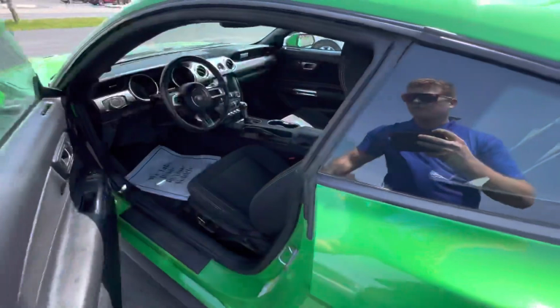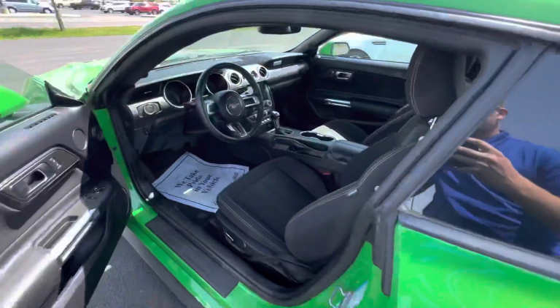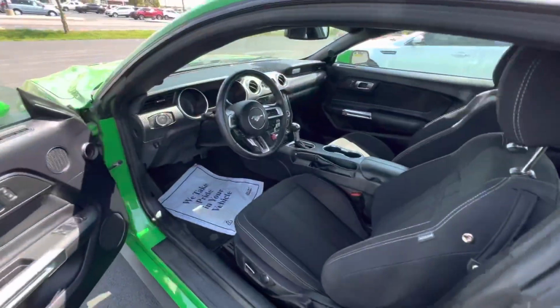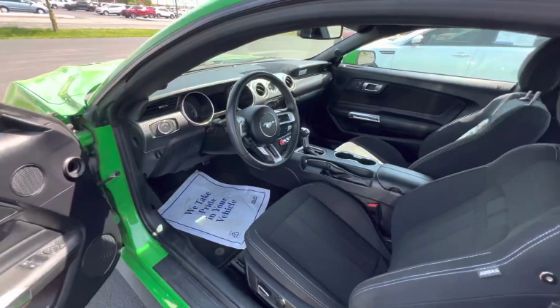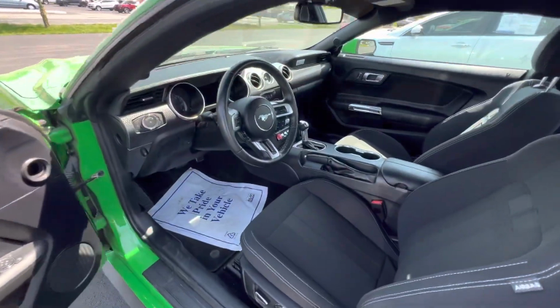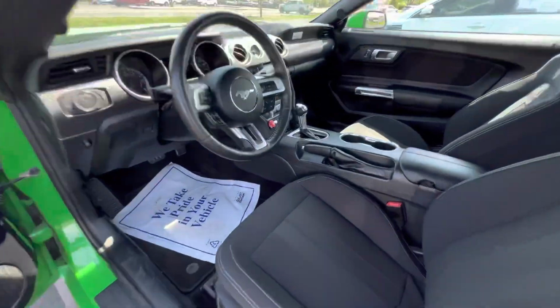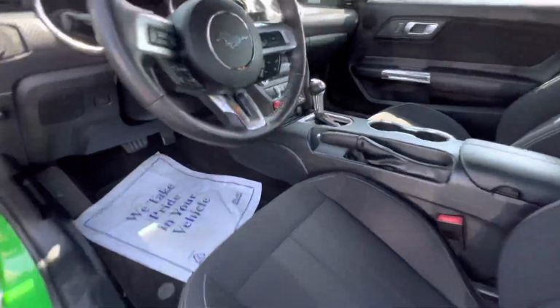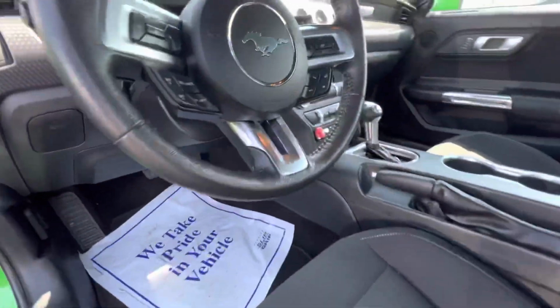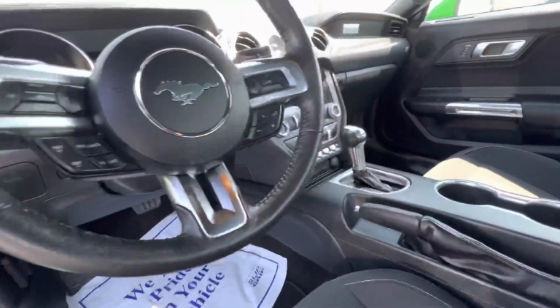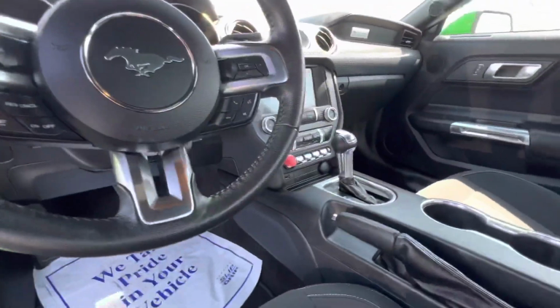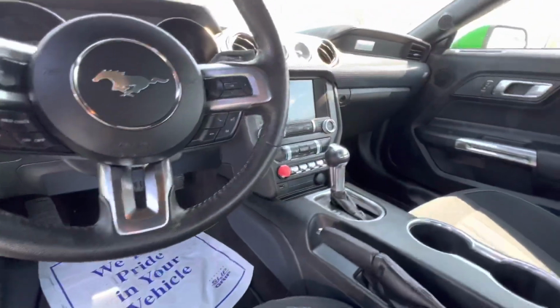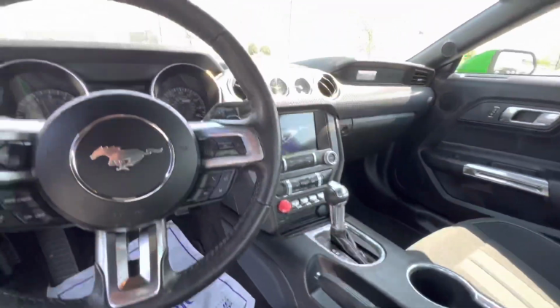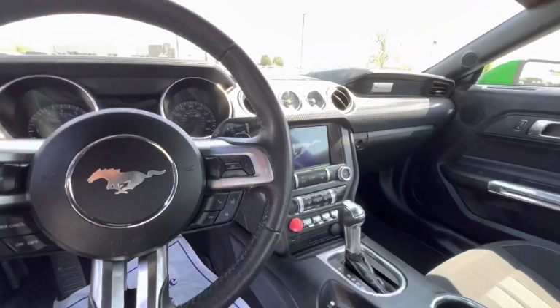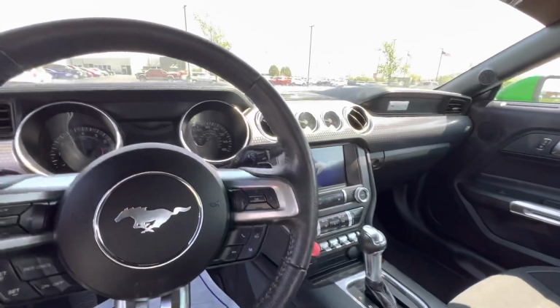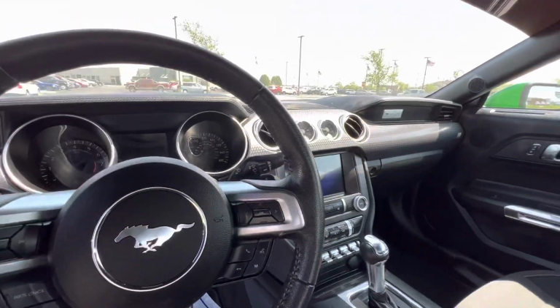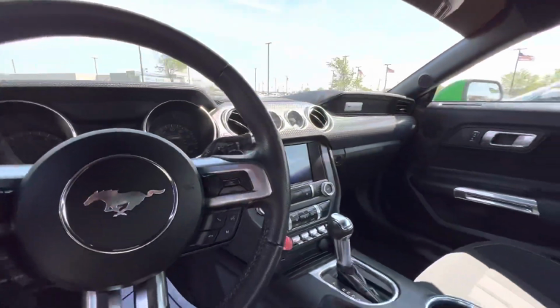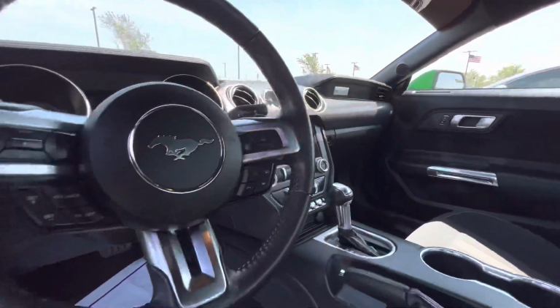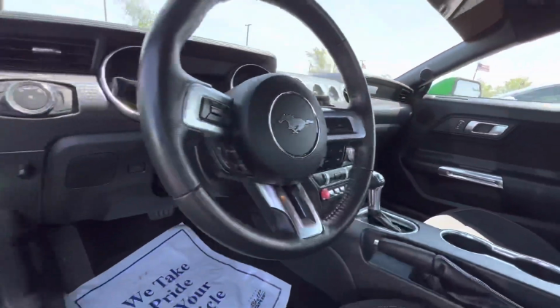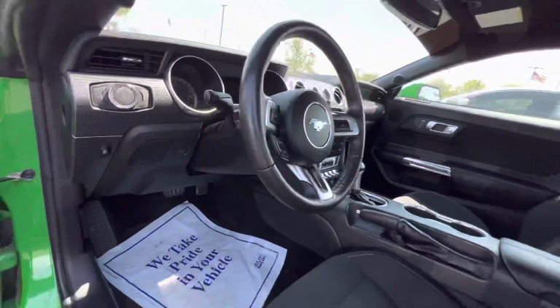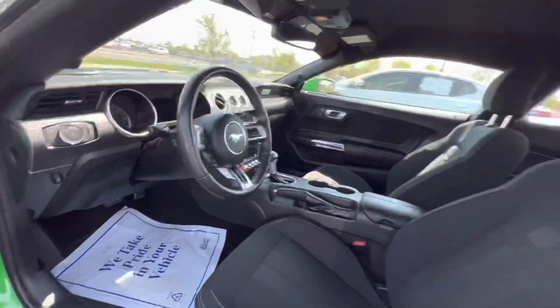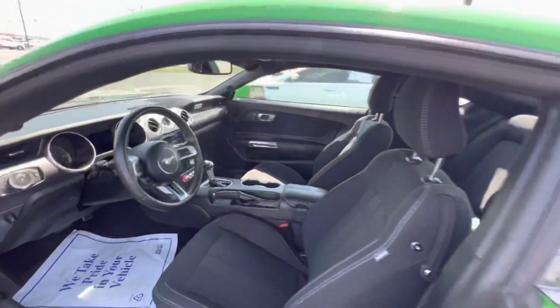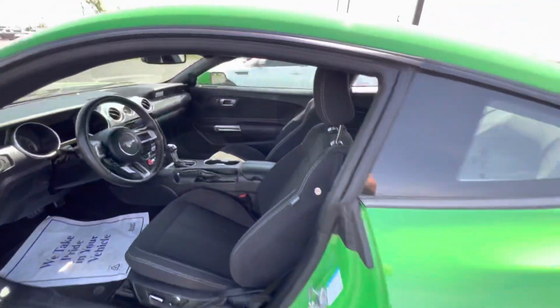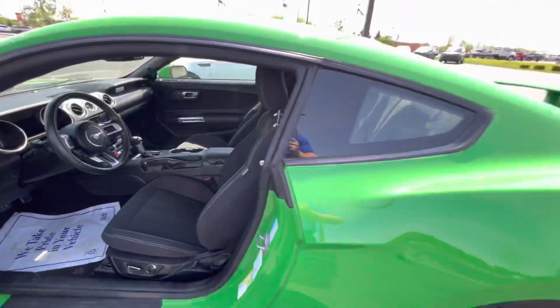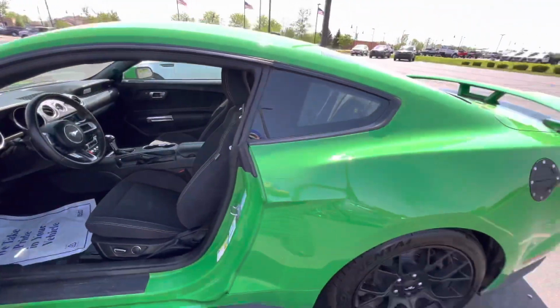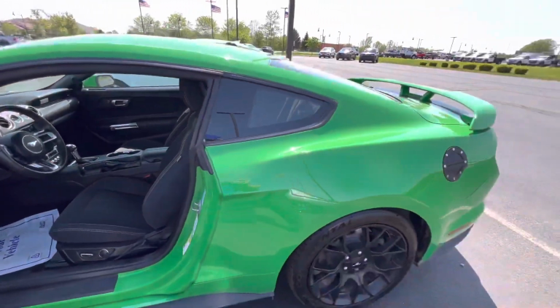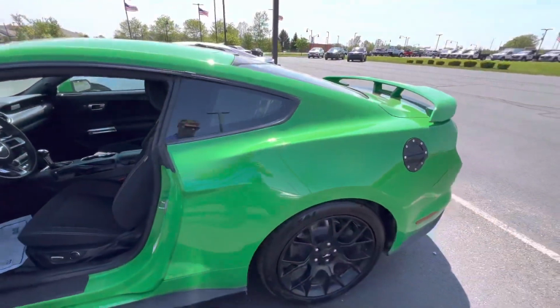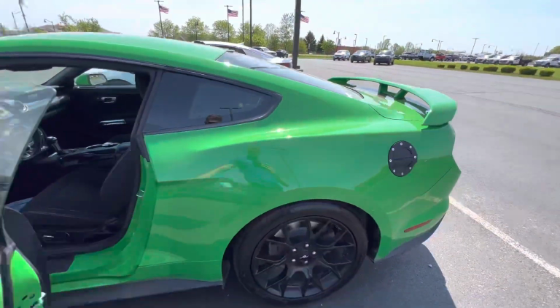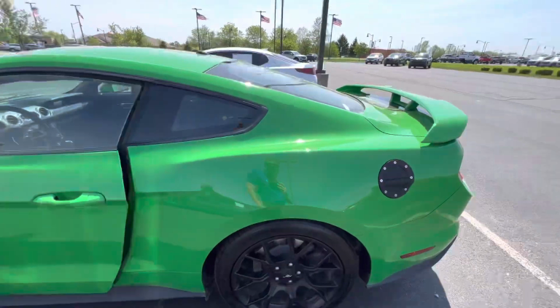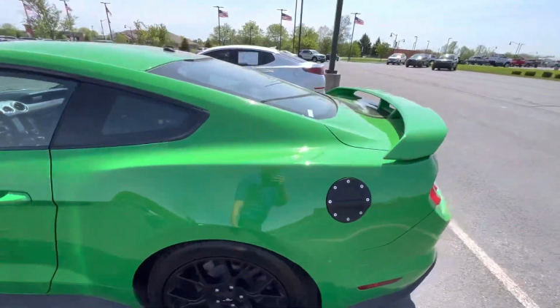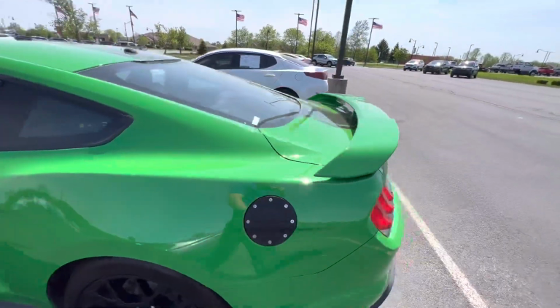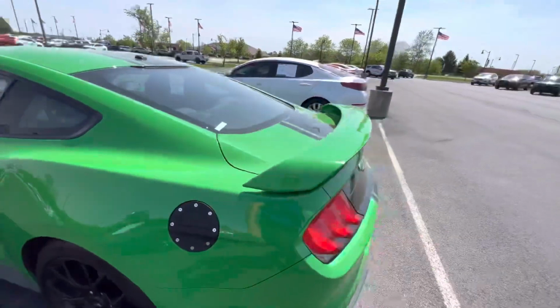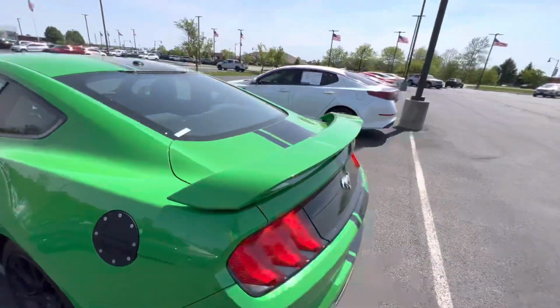Black interior here with the automatic transmission. Touch screen. It is on Continental Extreme Contacts.